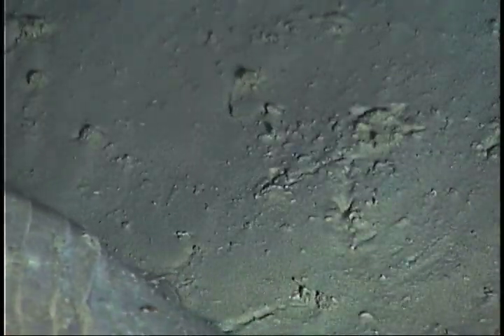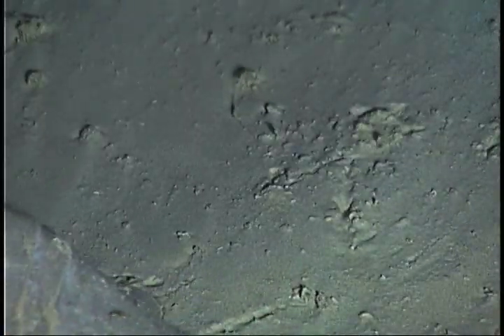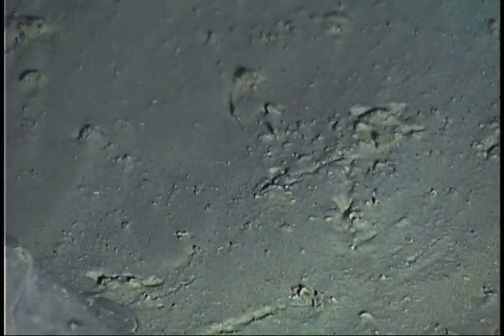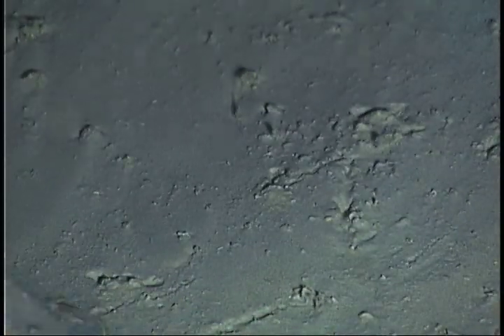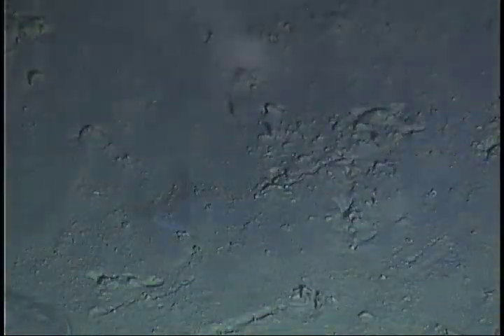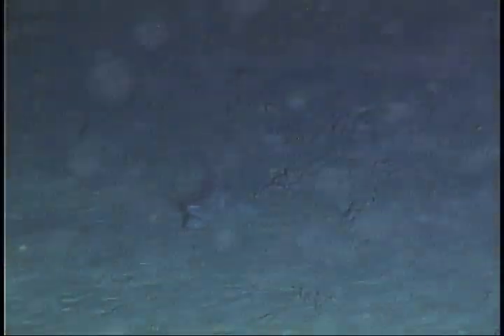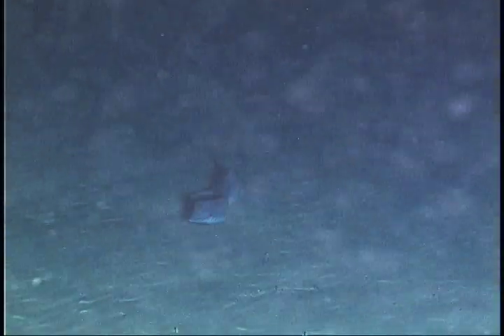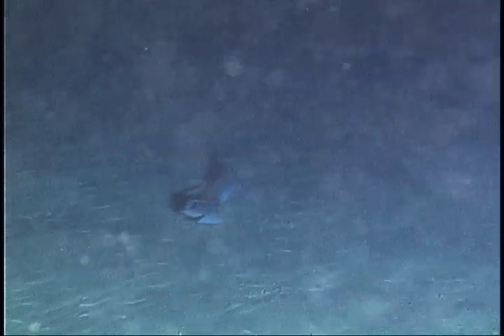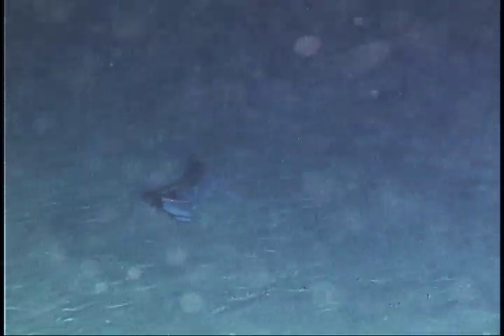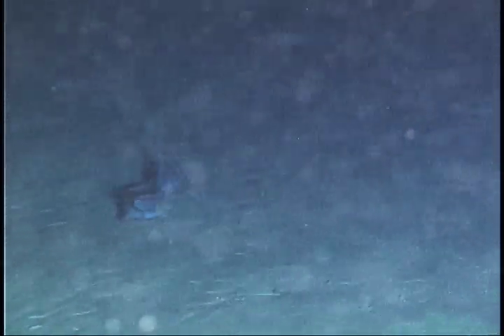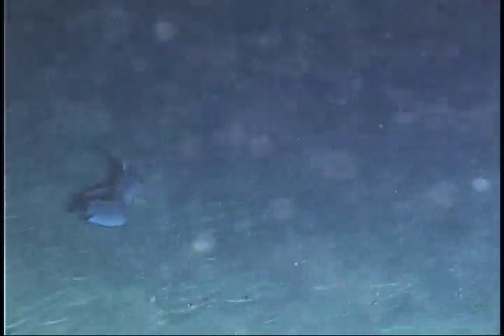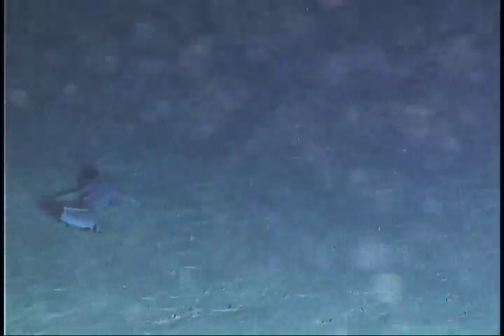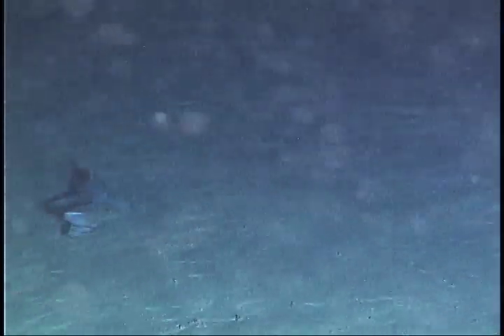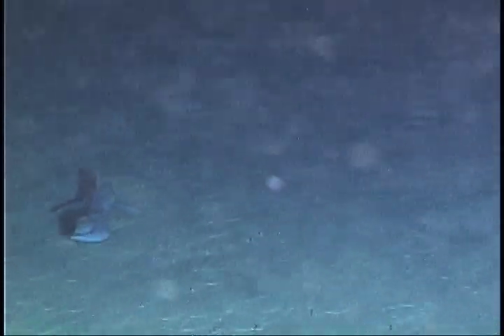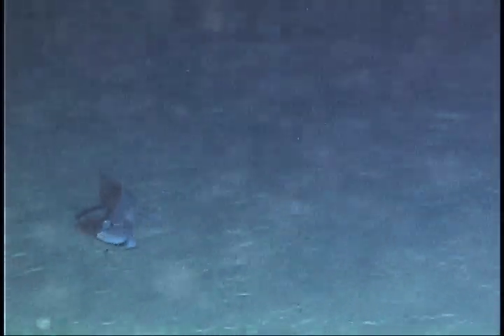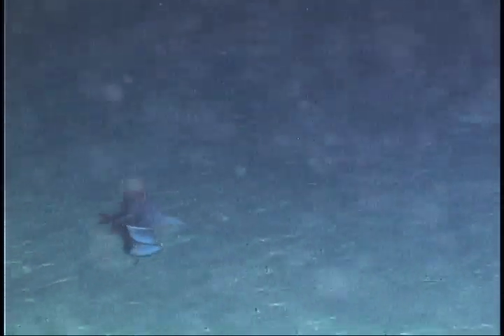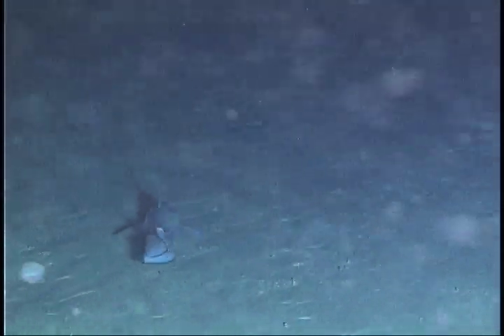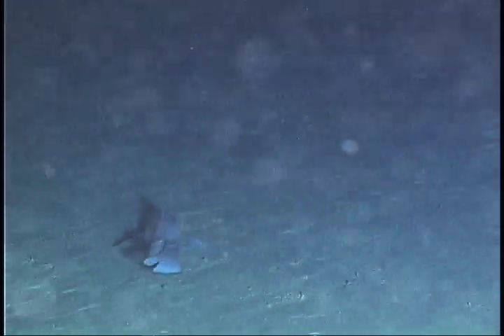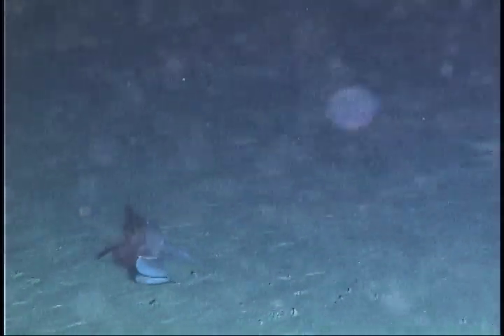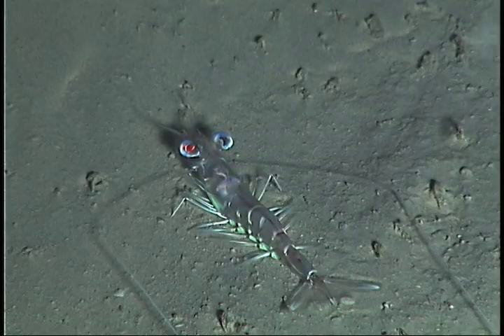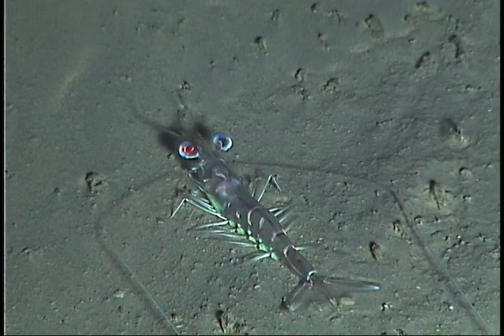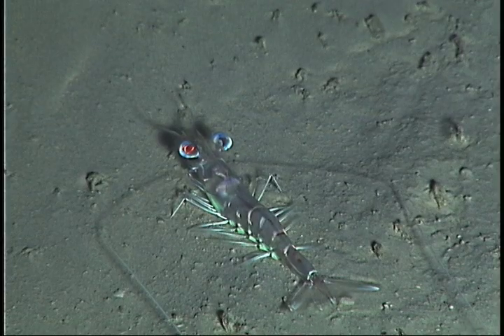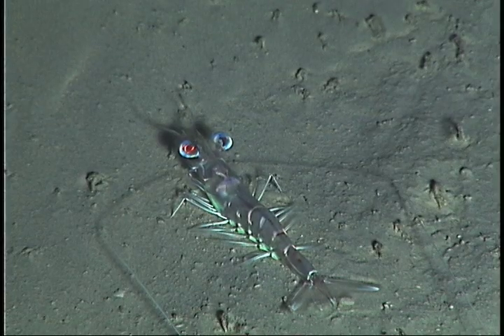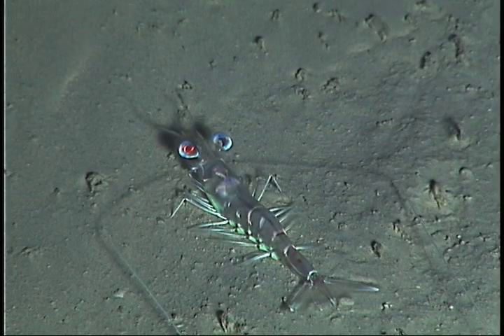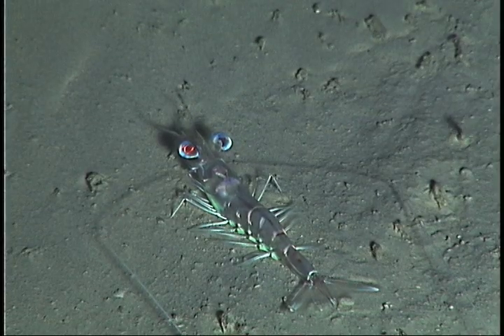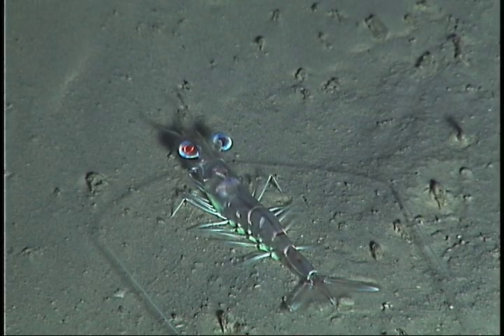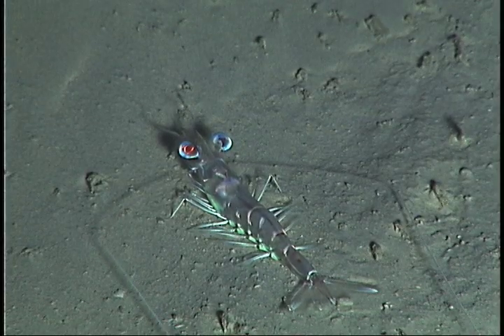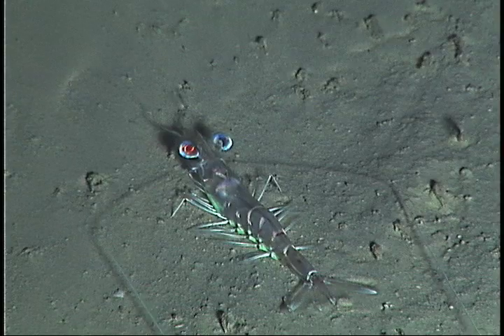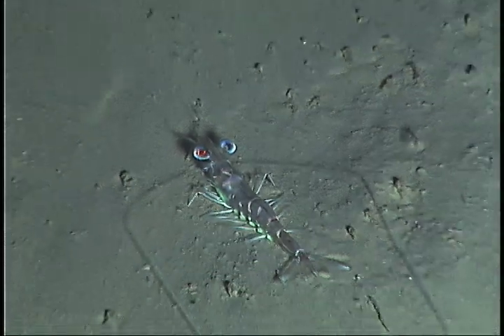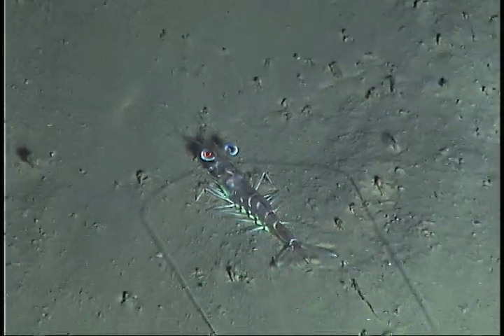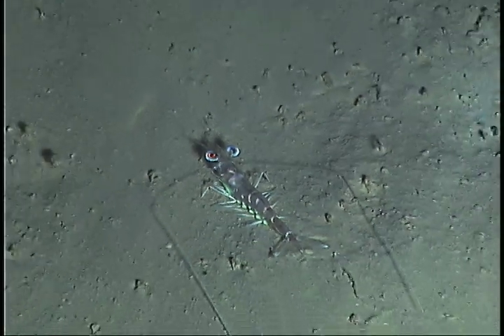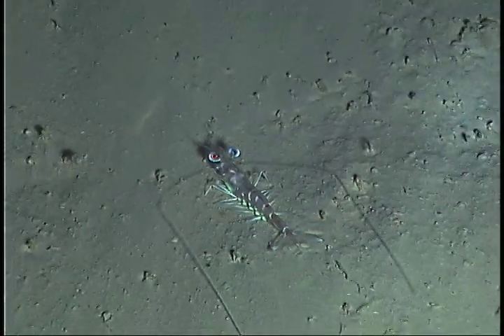They look like small tanks, capturing or scavenging for fish, sponges, crustaceans, little worms, and protozoans.